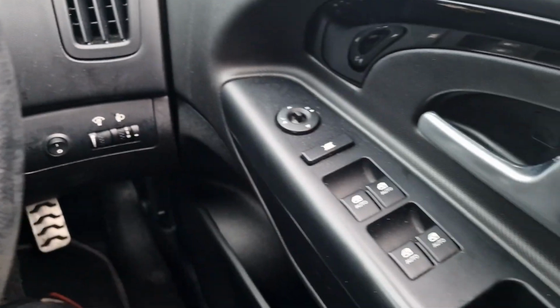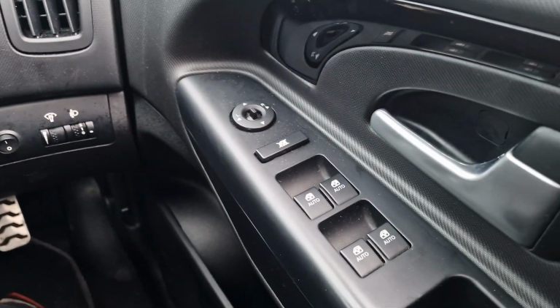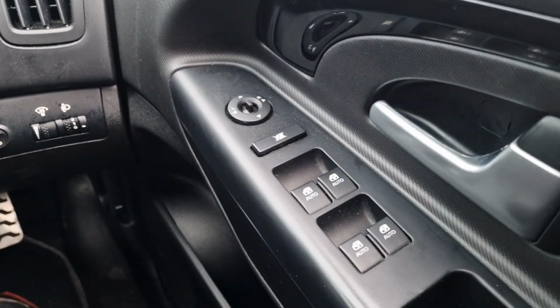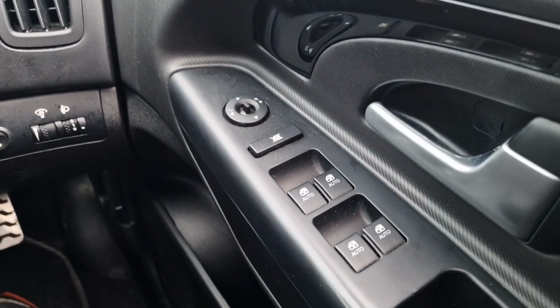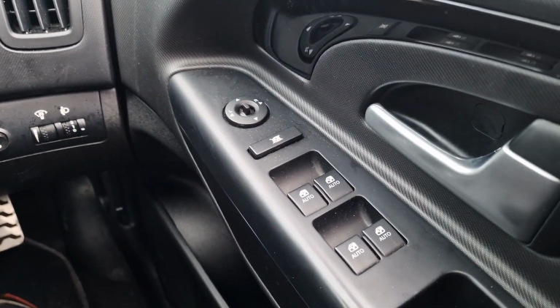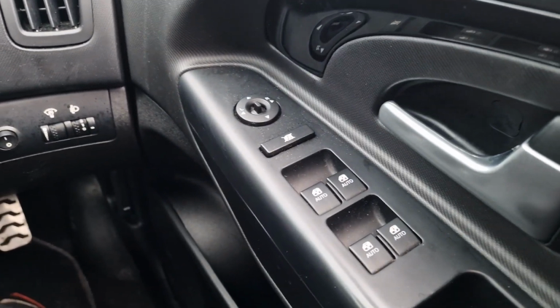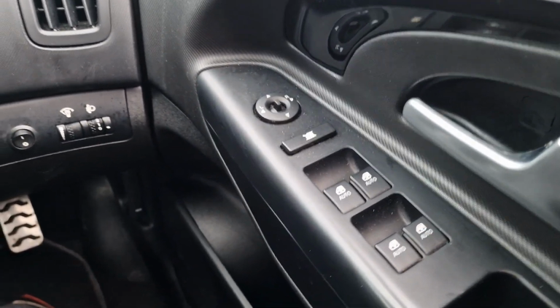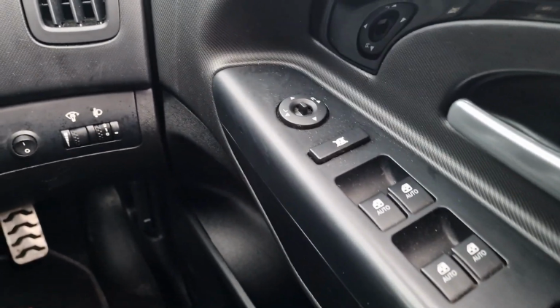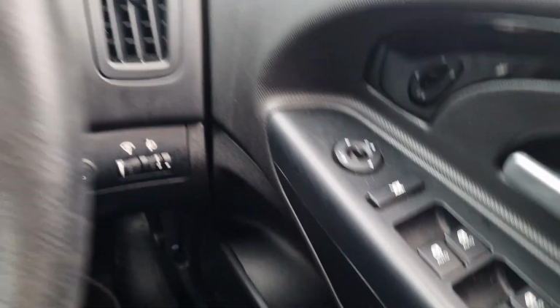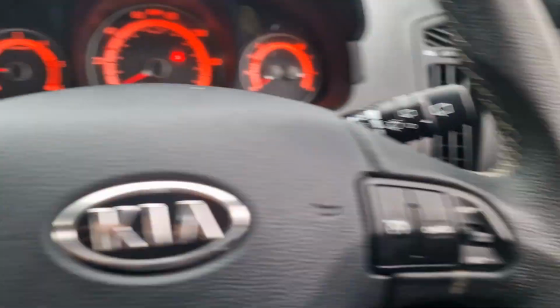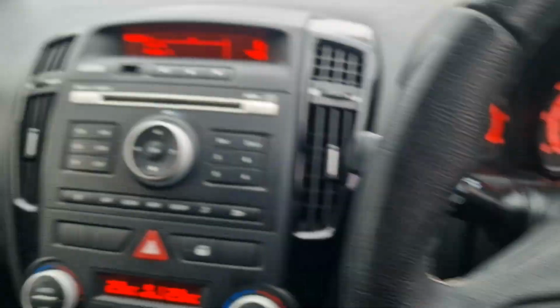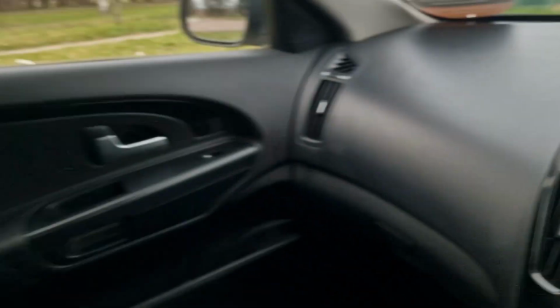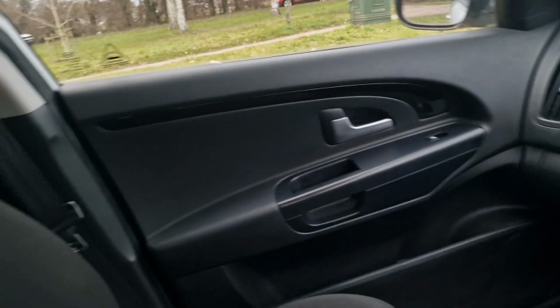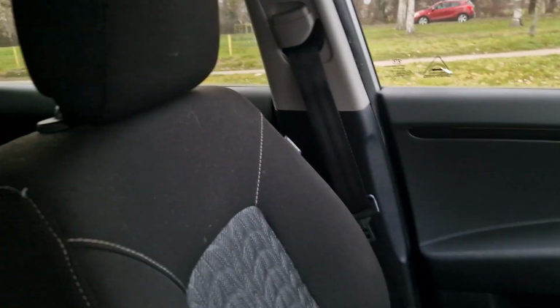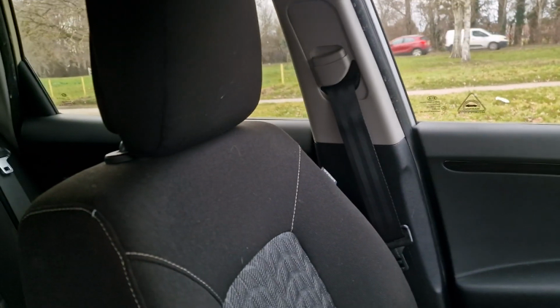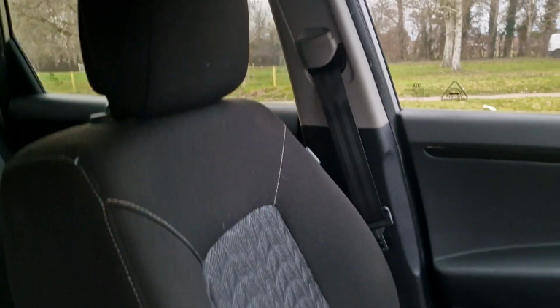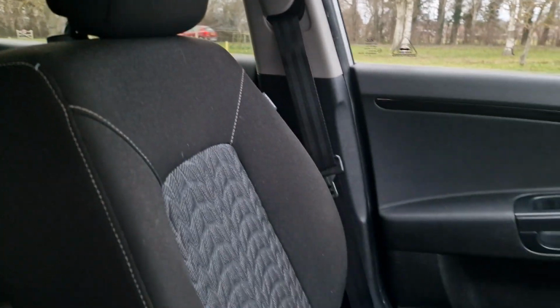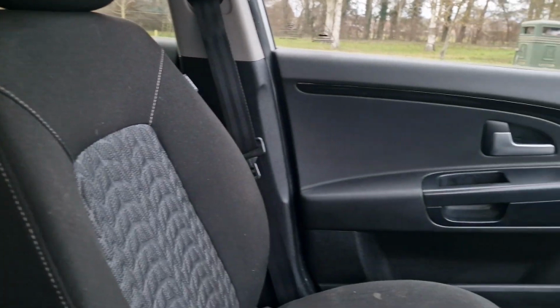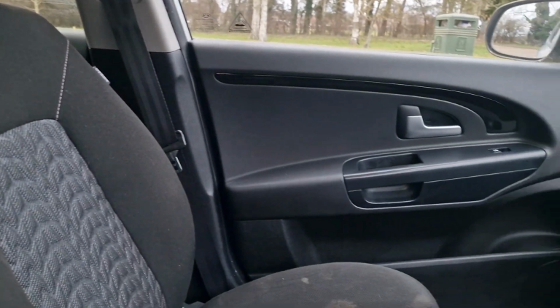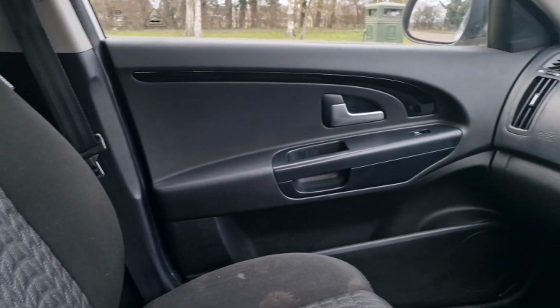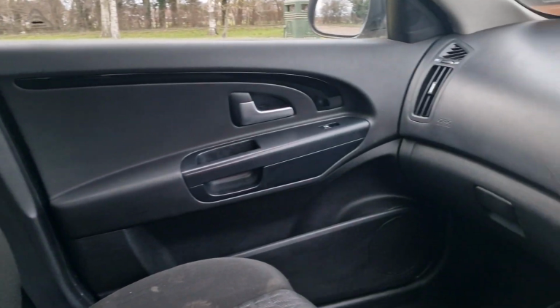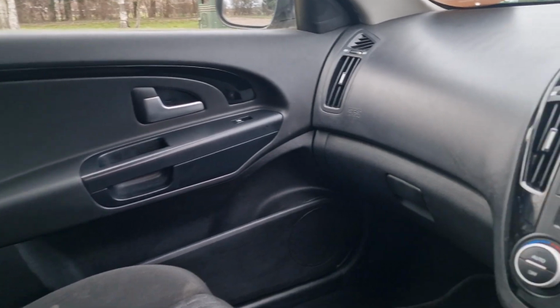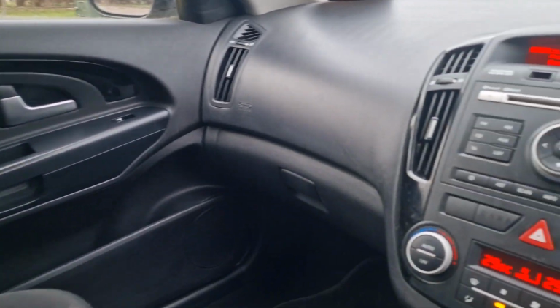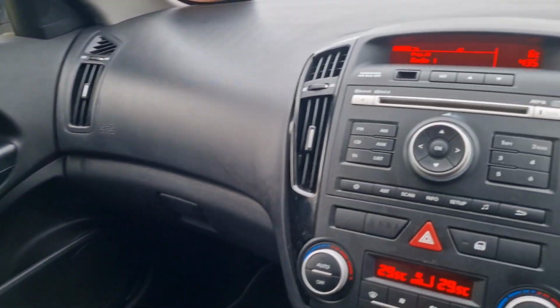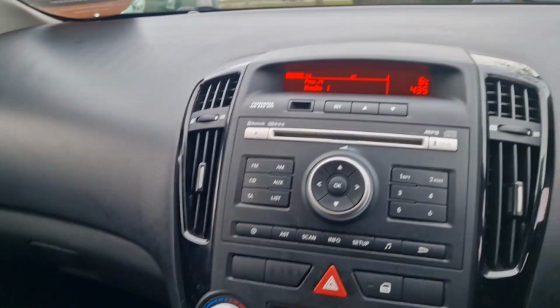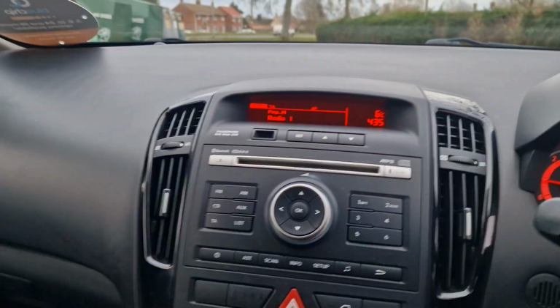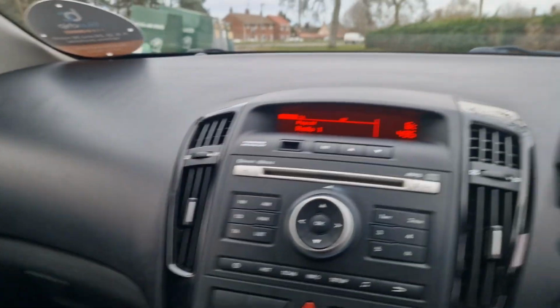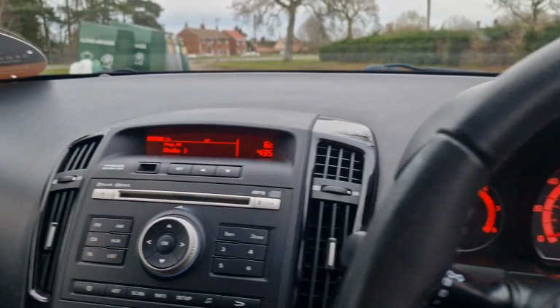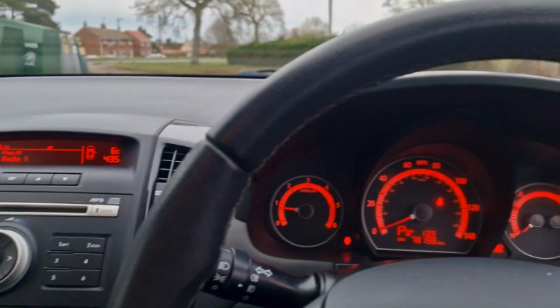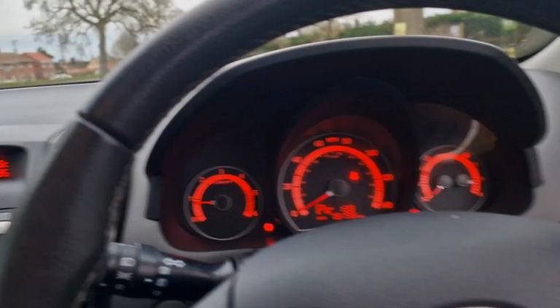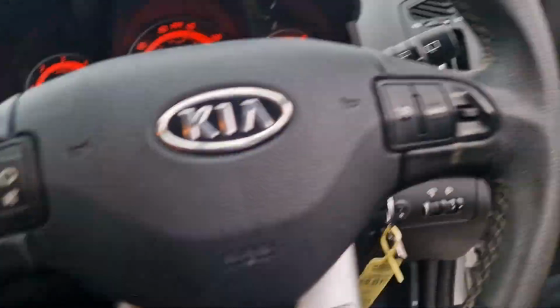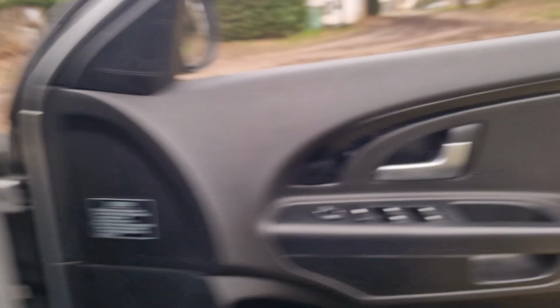Electric windows all round, all auto, and electric mirrors. This is all in pretty good condition. We'll just show you in the back.